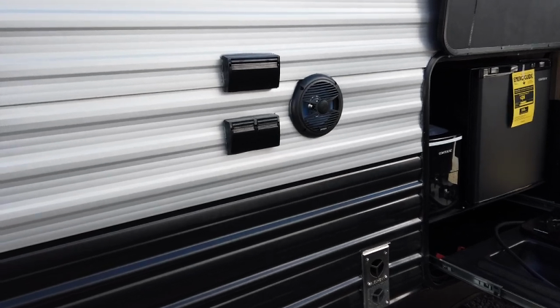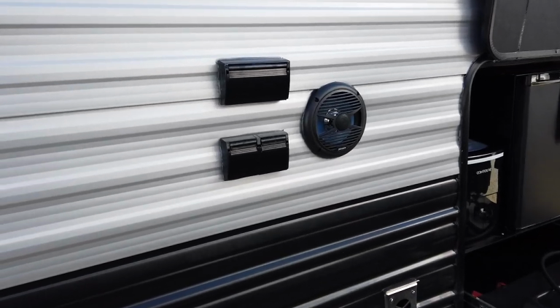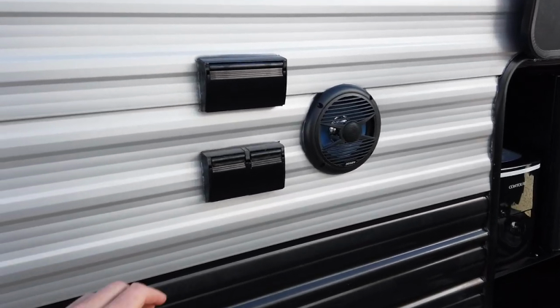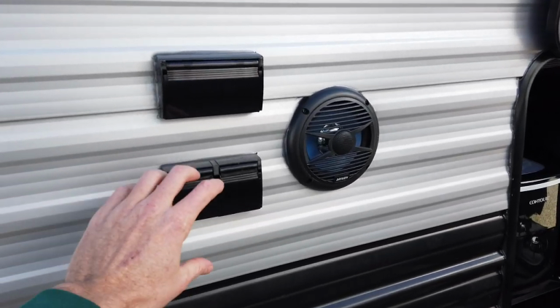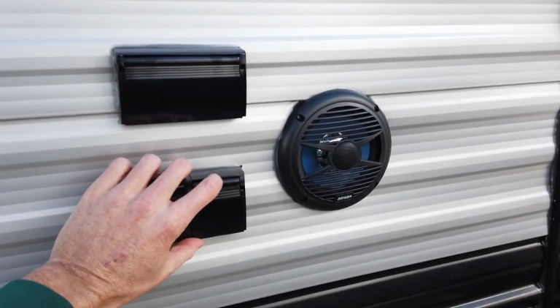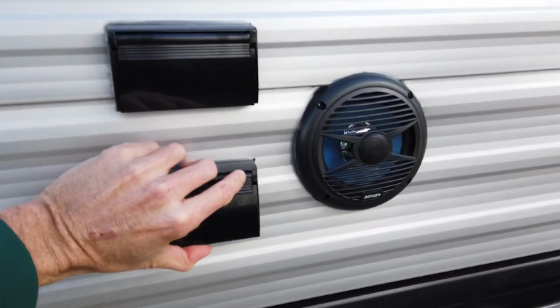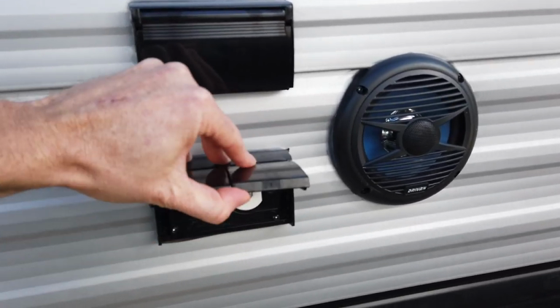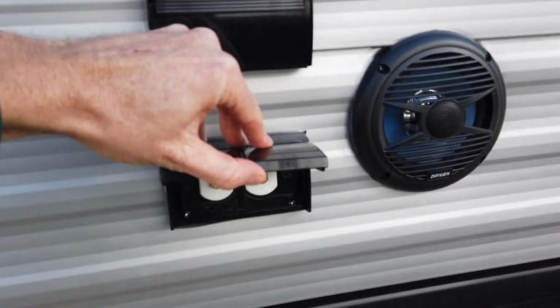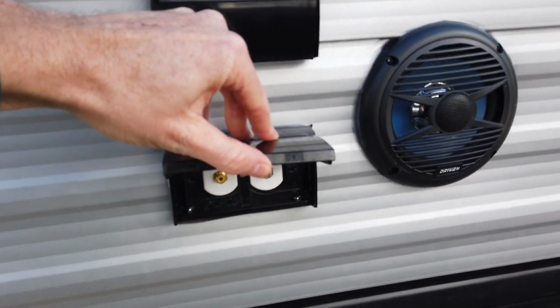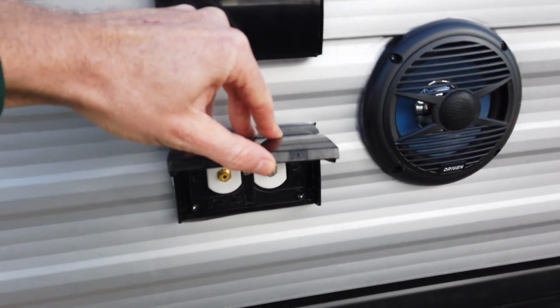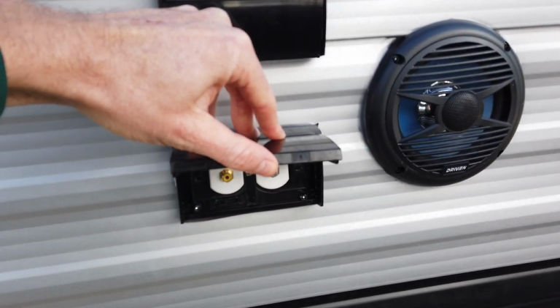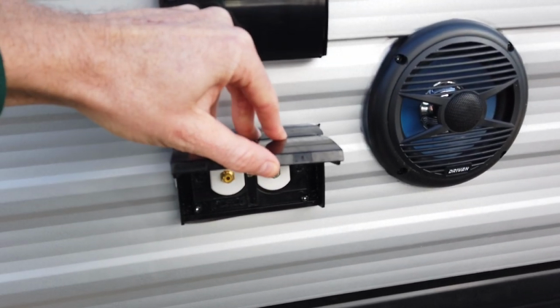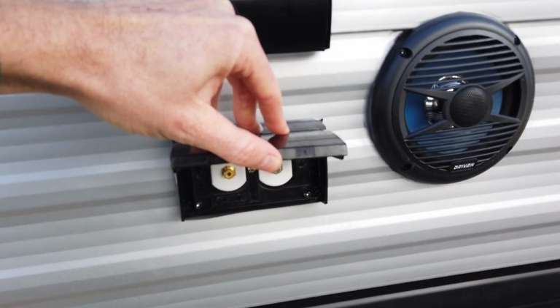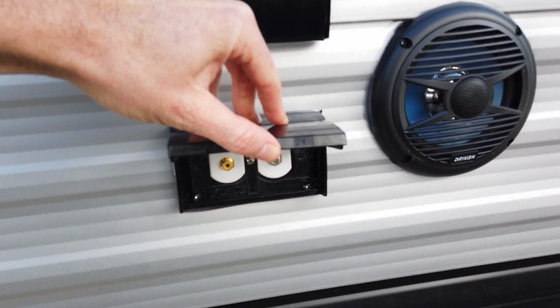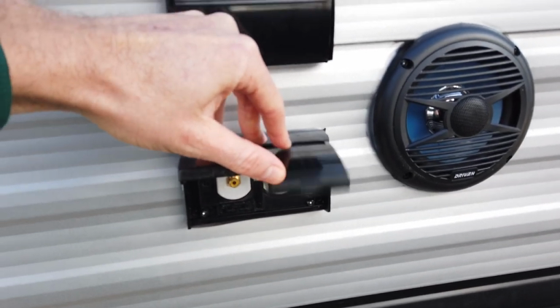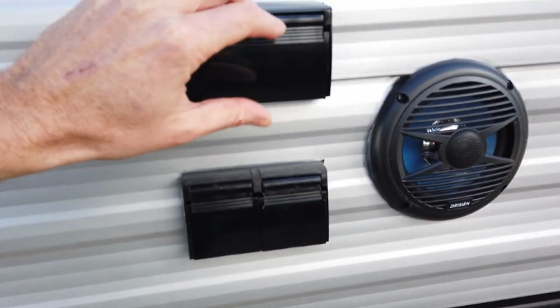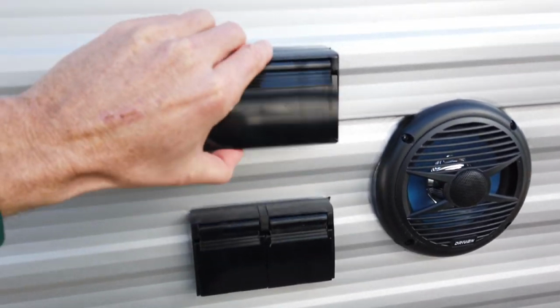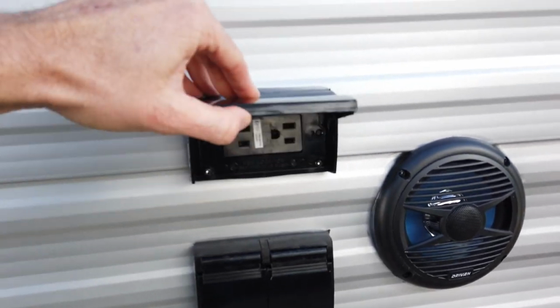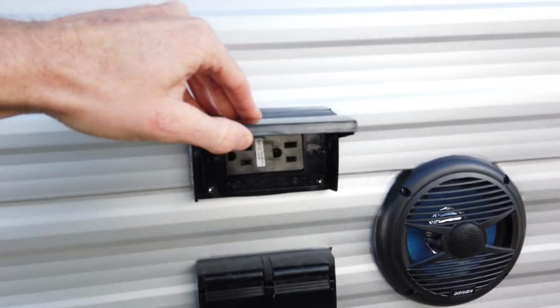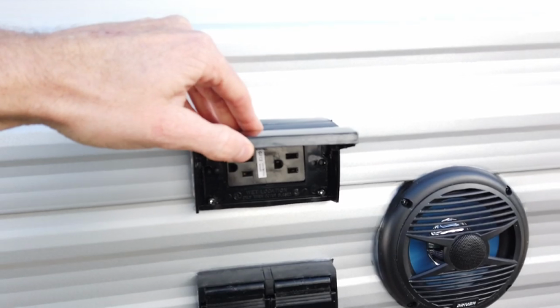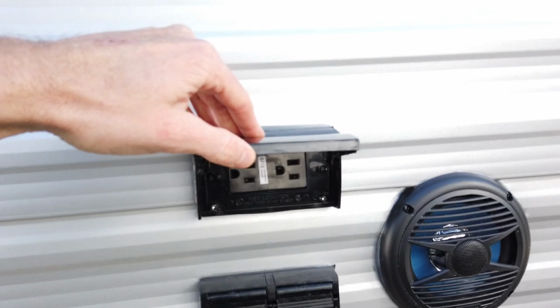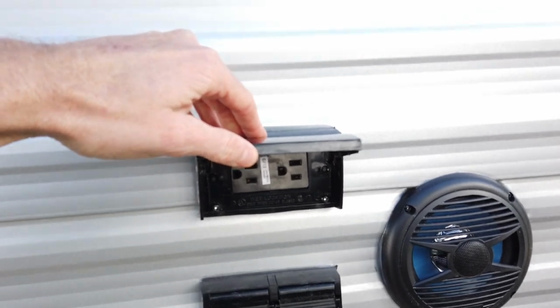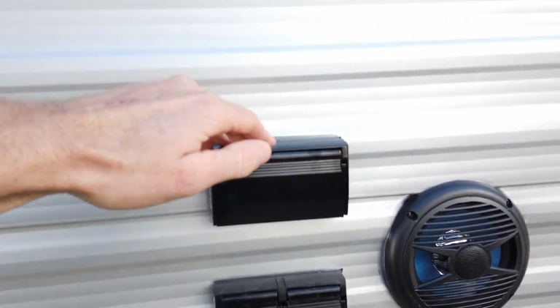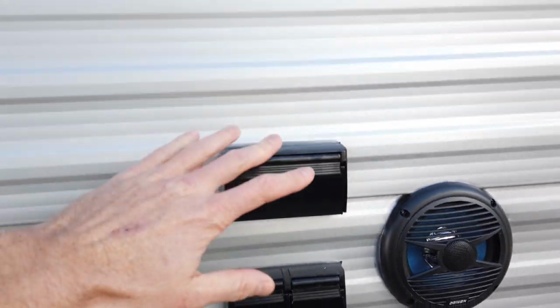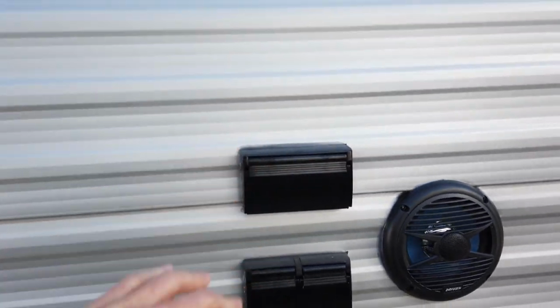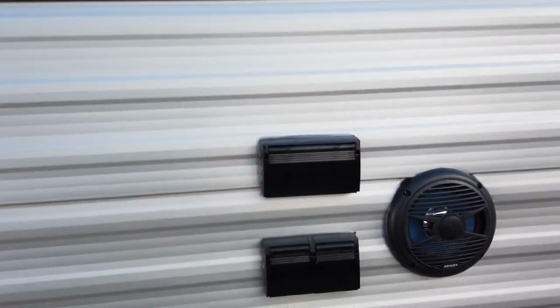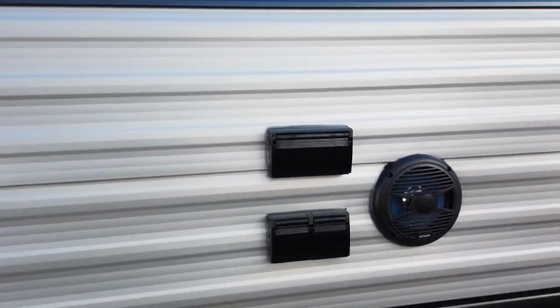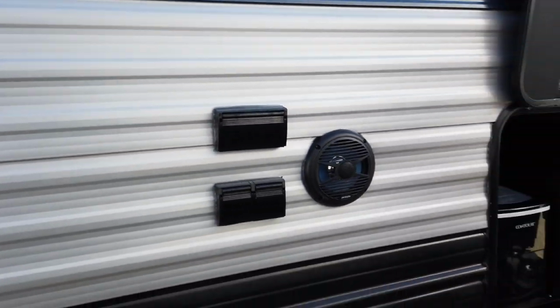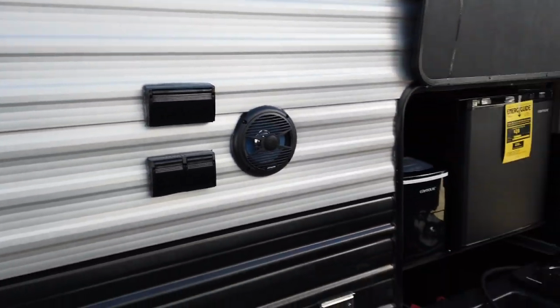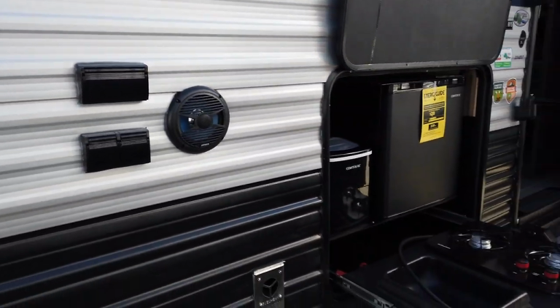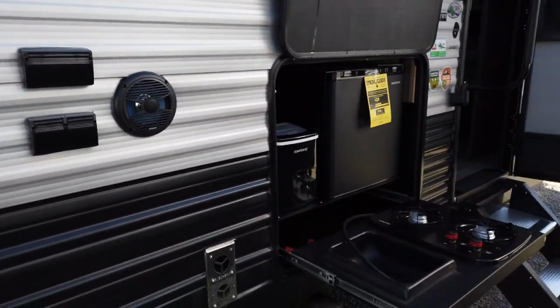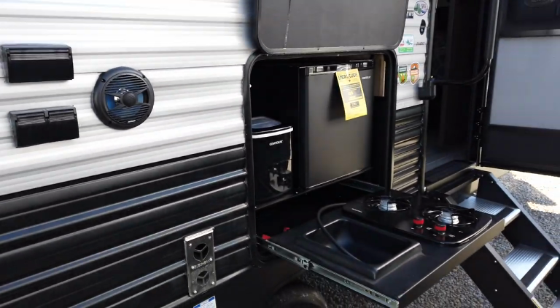It comes with a factory-mounted exterior television bracket on both ends, exterior speakers, and your exterior television hookups with coaxial, video hookup, and power — all right there.